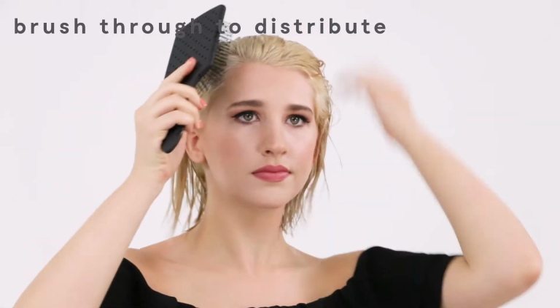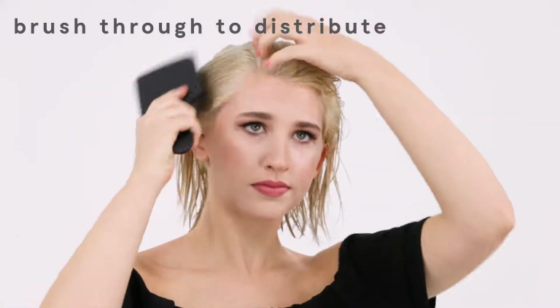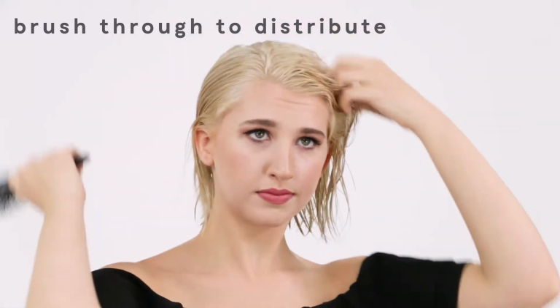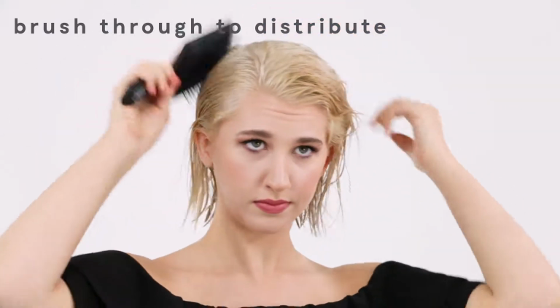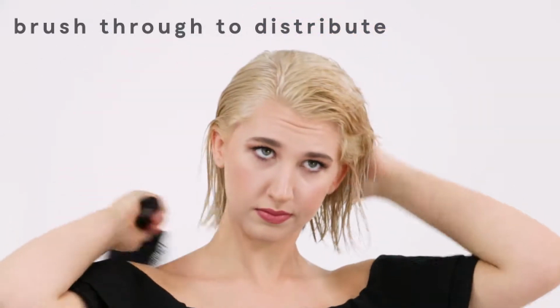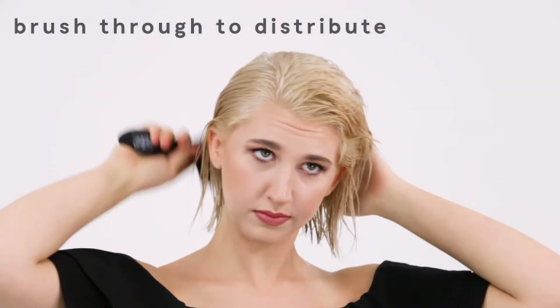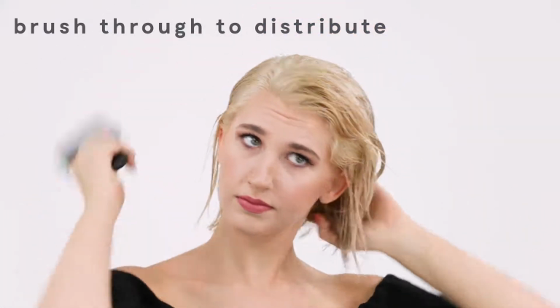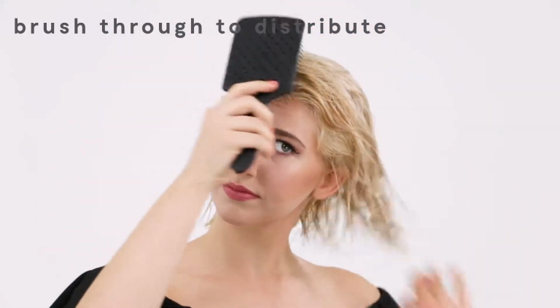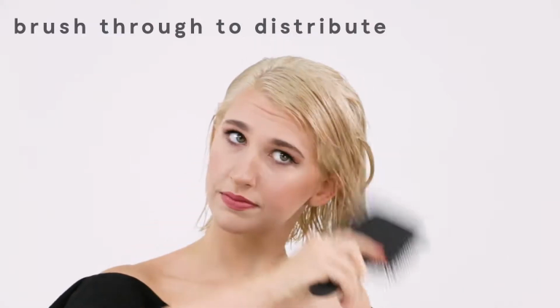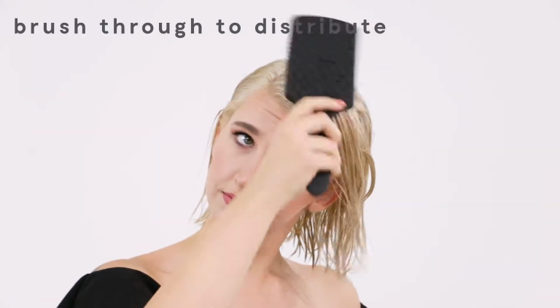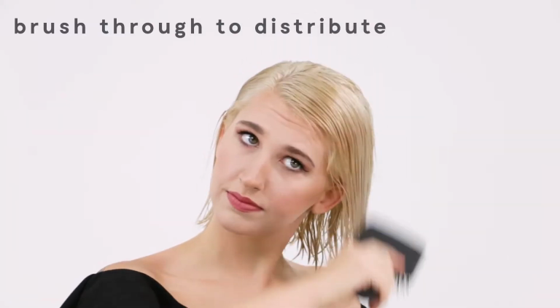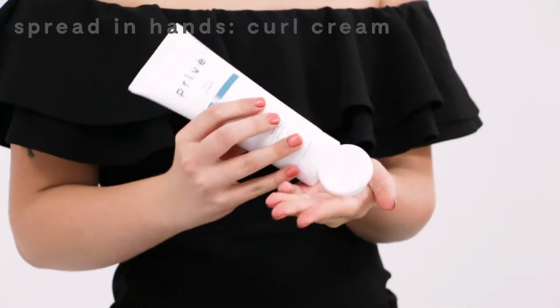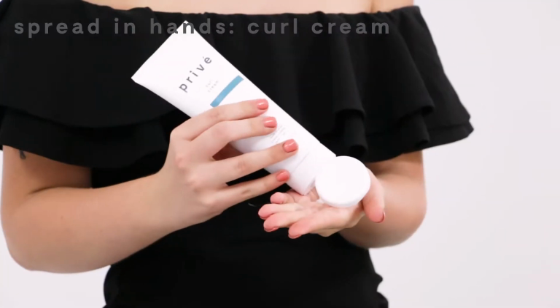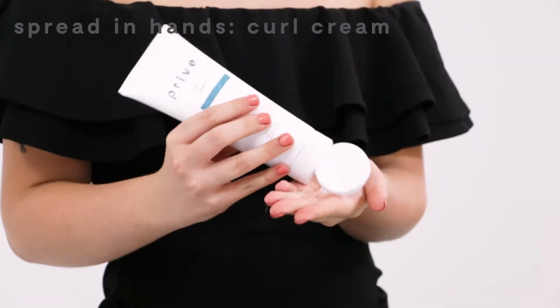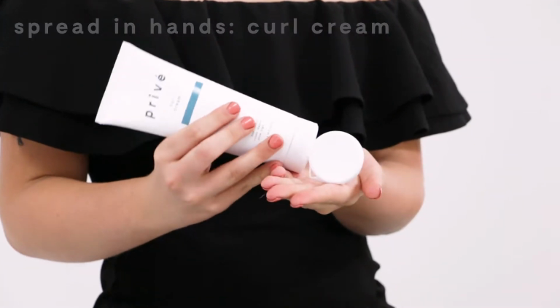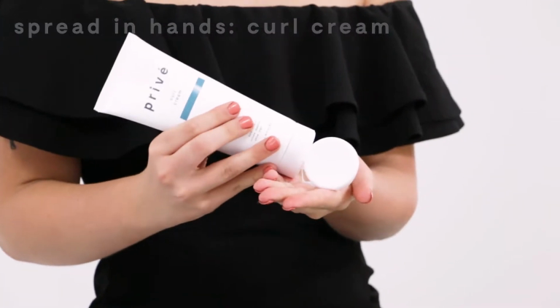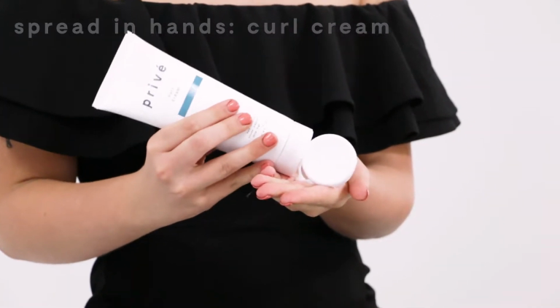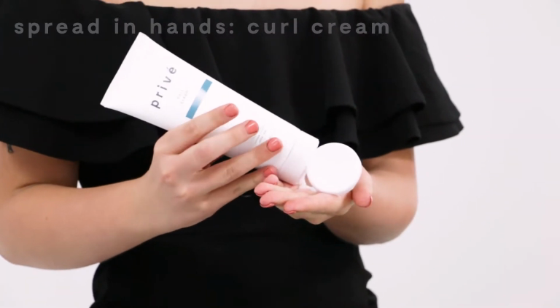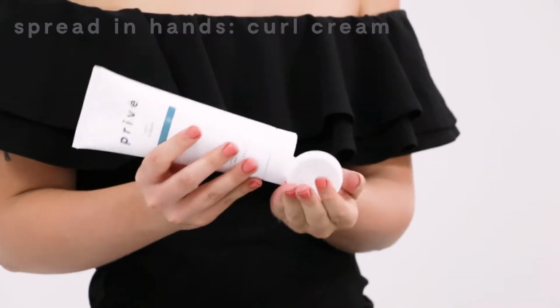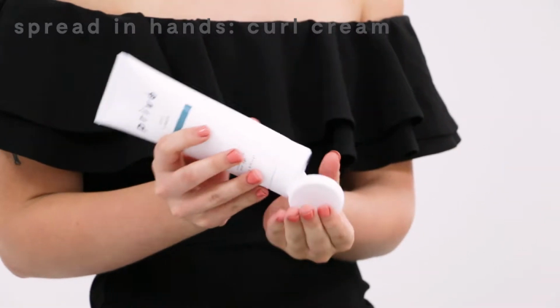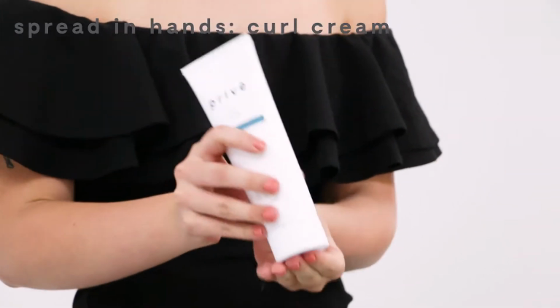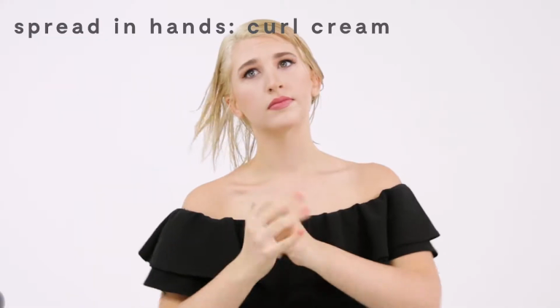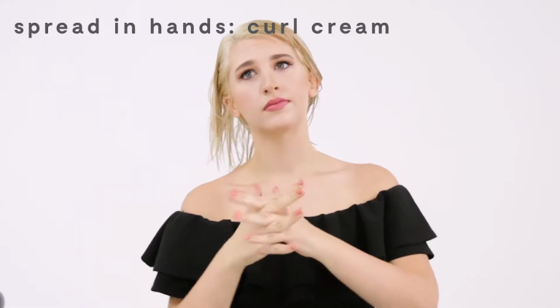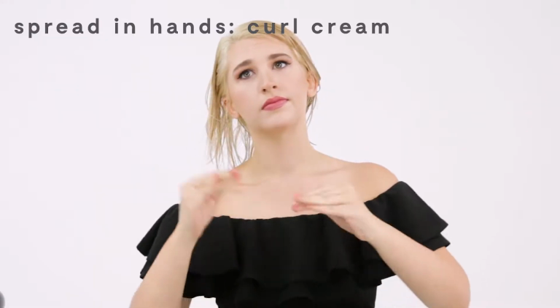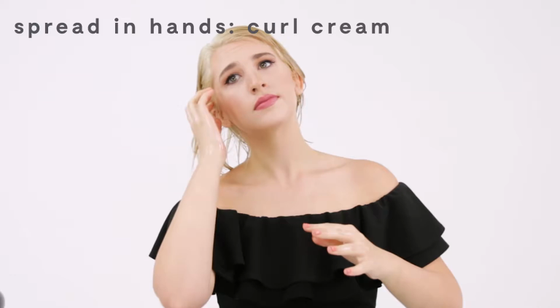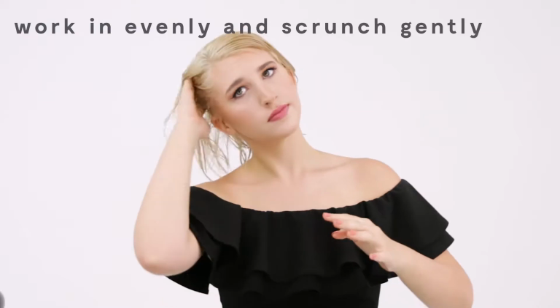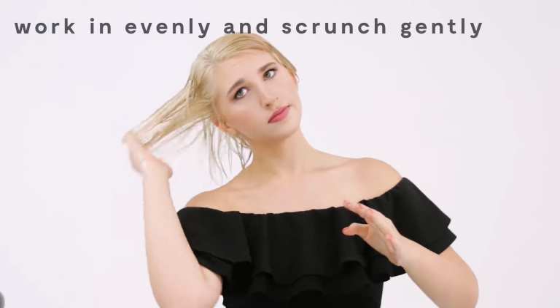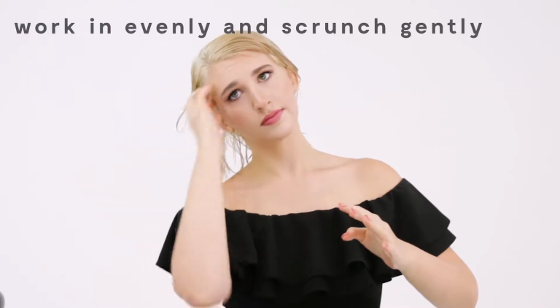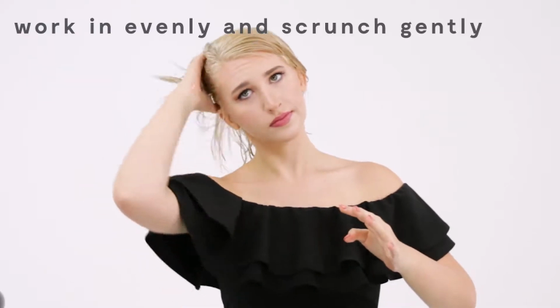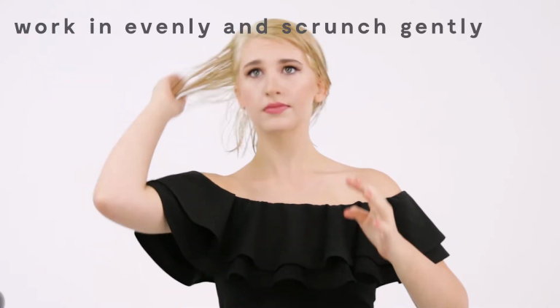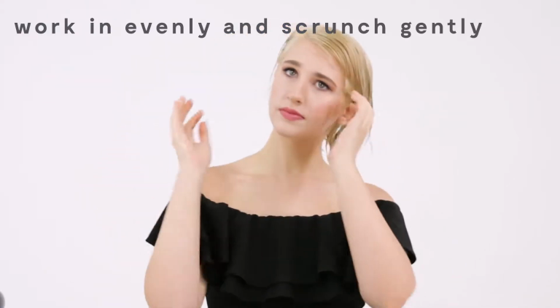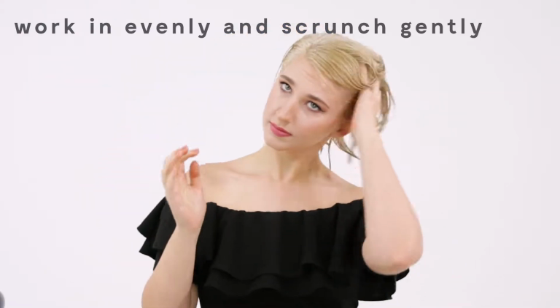Then I'm going to be taking our curl cream and putting it in my hands, rubbing it through my hands, working it so you don't just get a glob in one space.